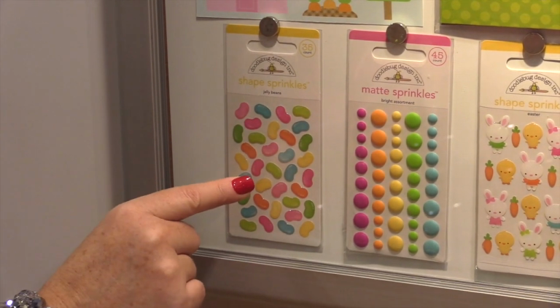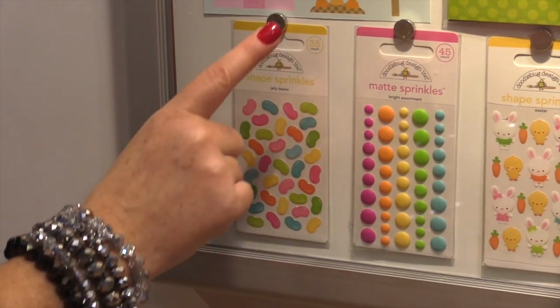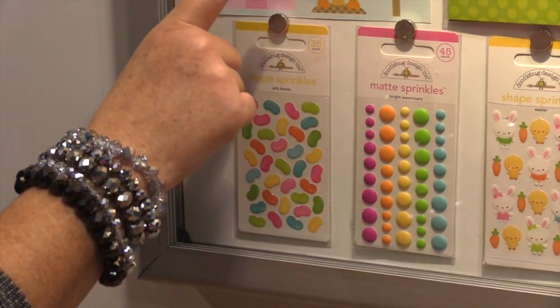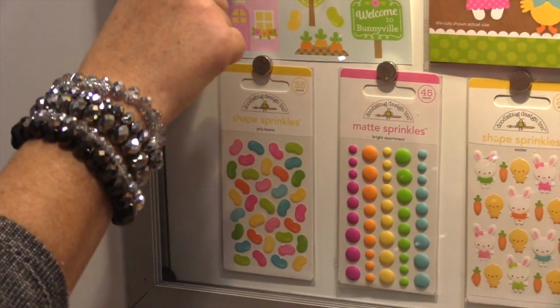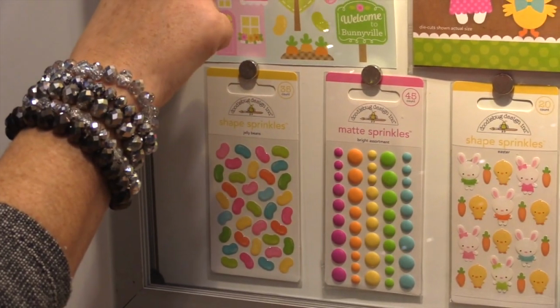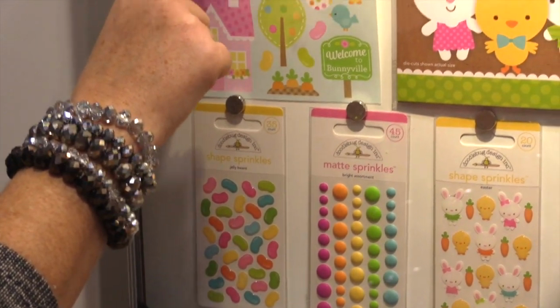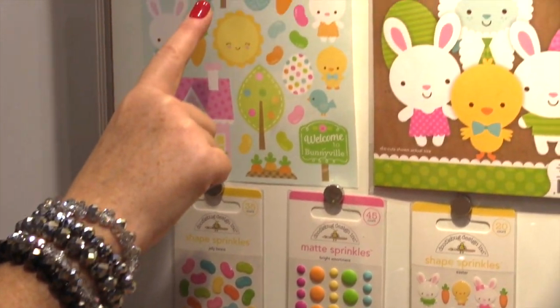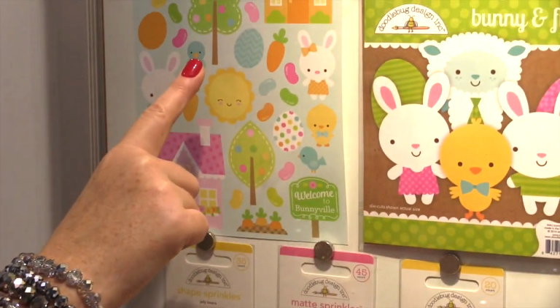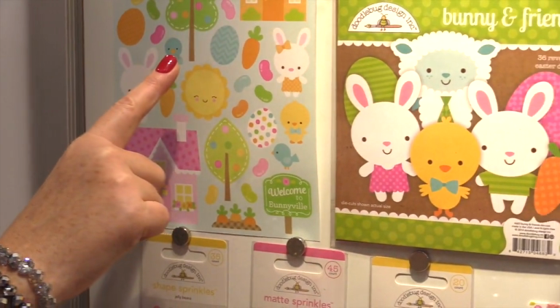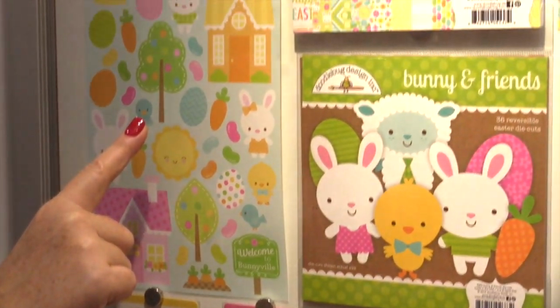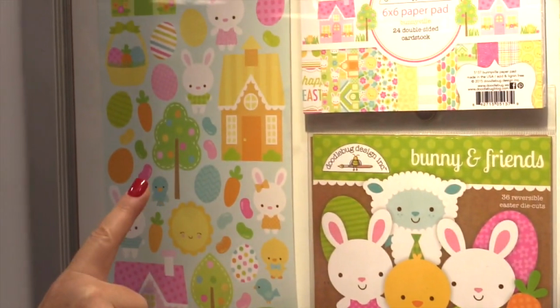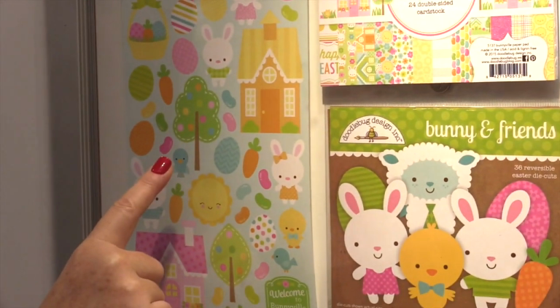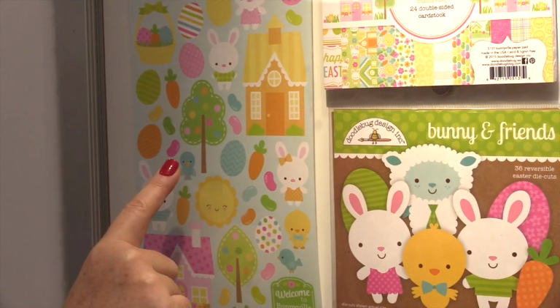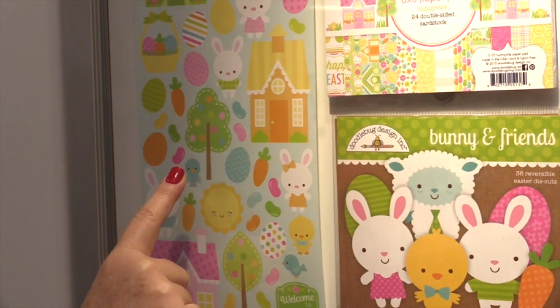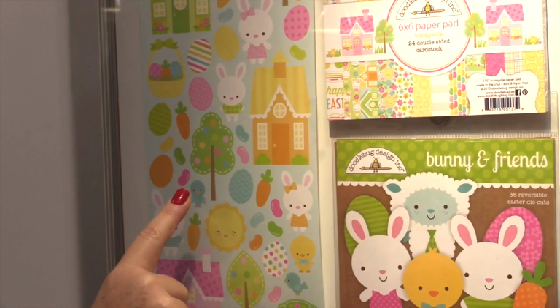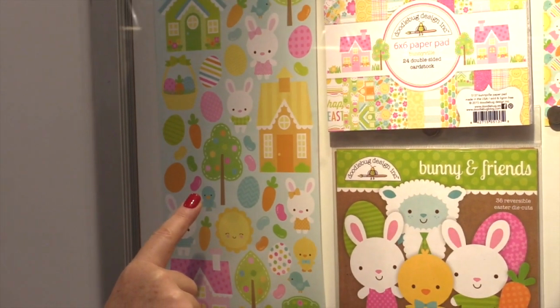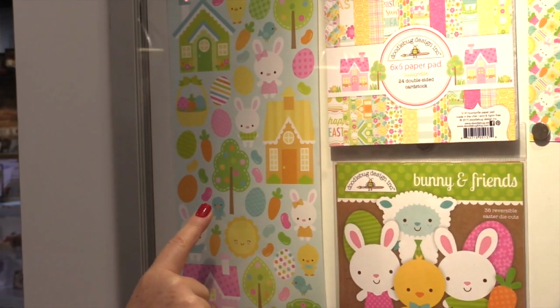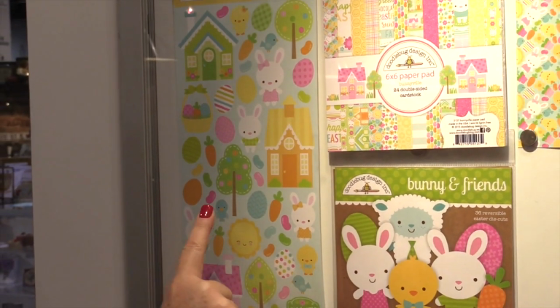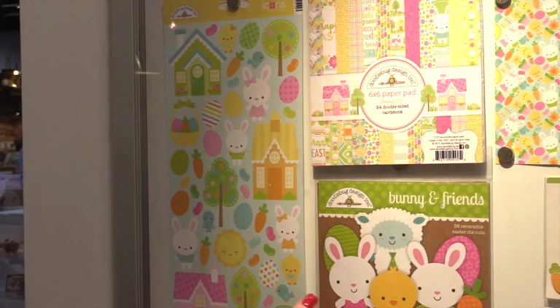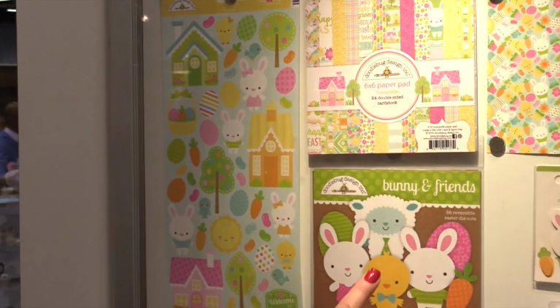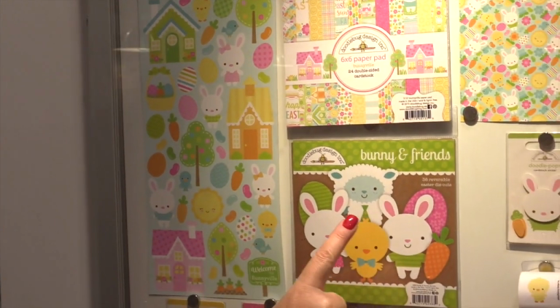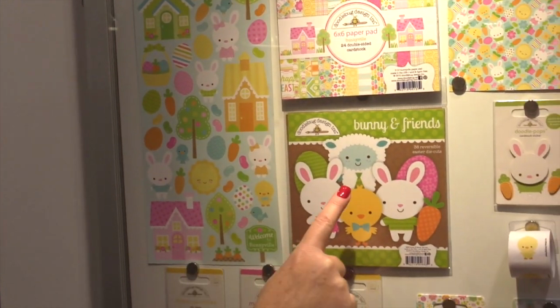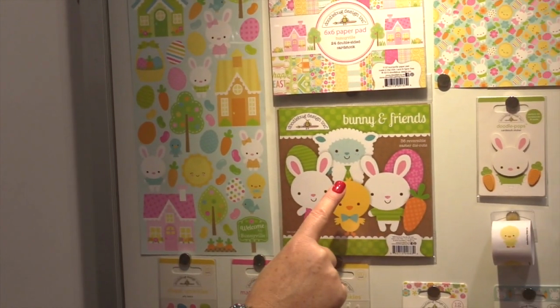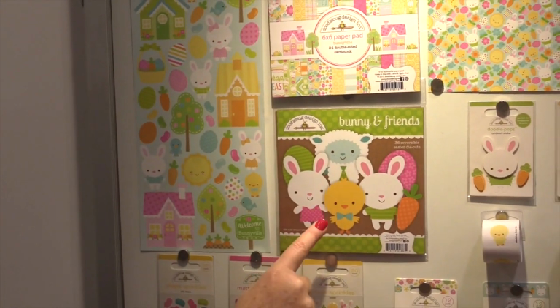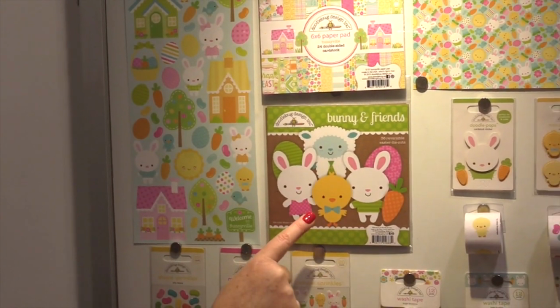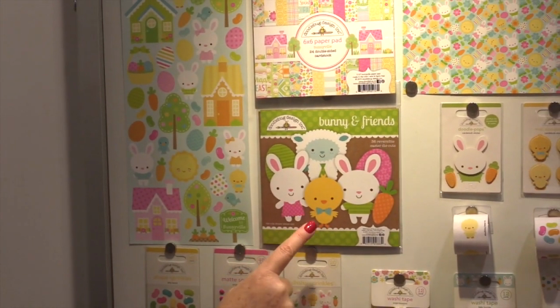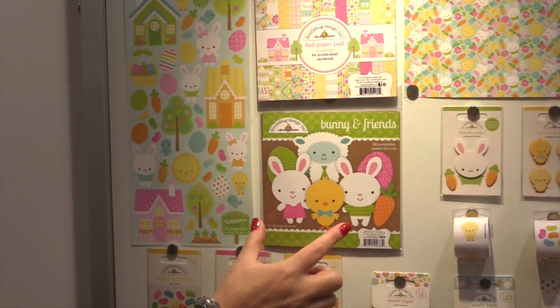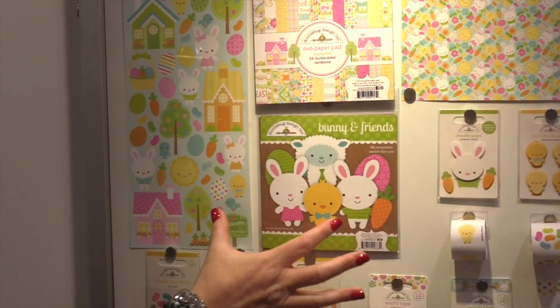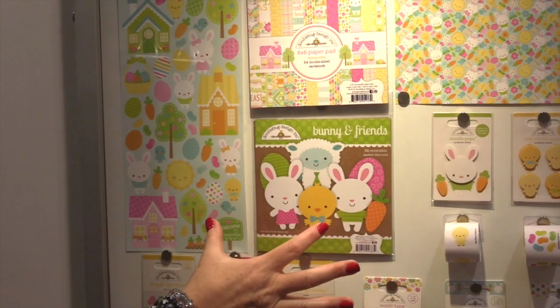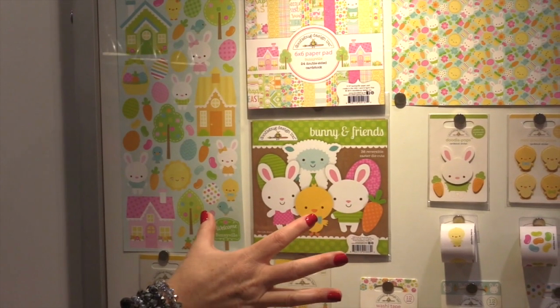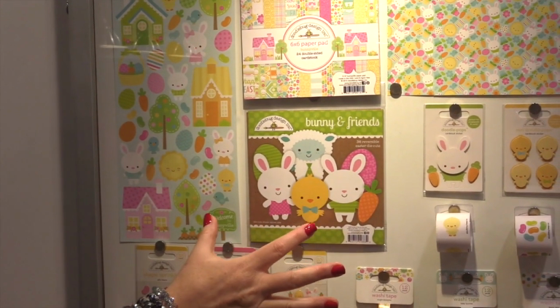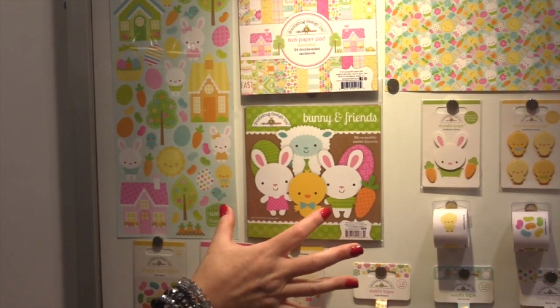Moving up here you can see the icon stickers — these are cardstock stickers. There are the bunny and friends, and this is that little pack that they have.